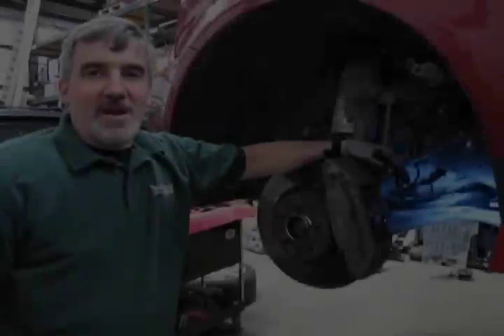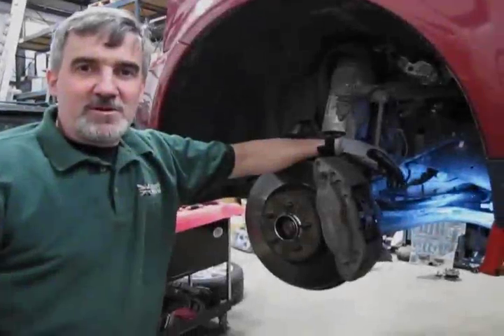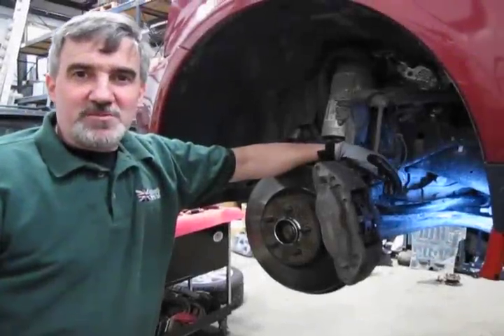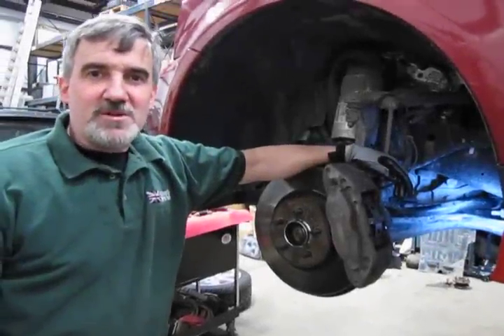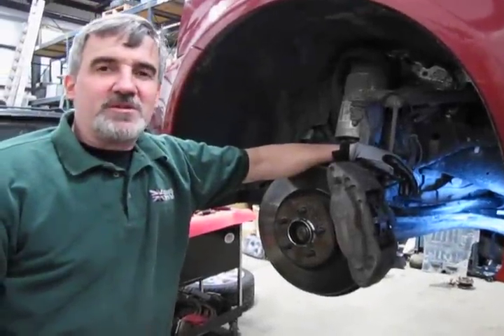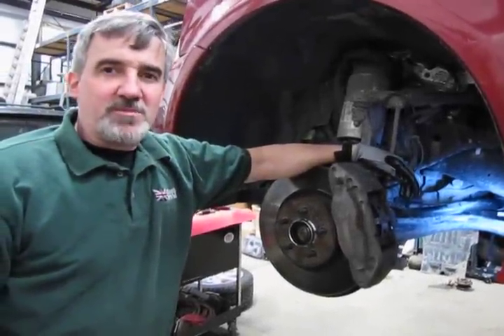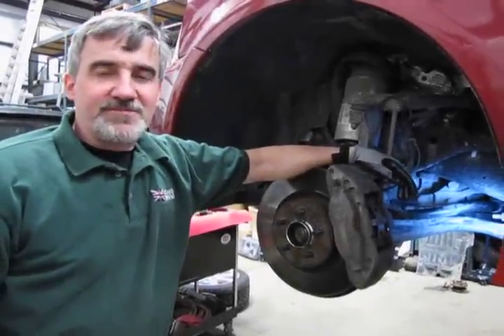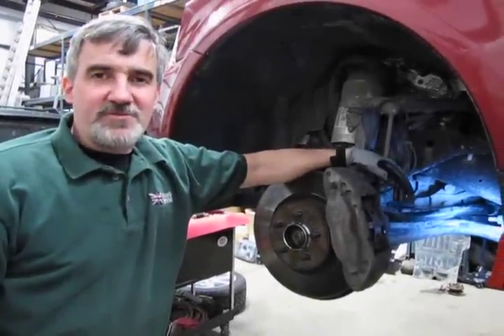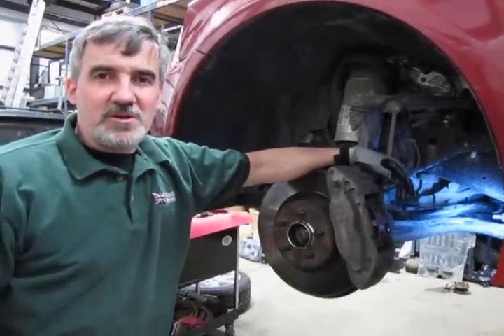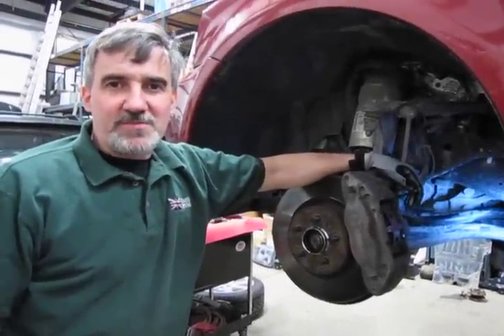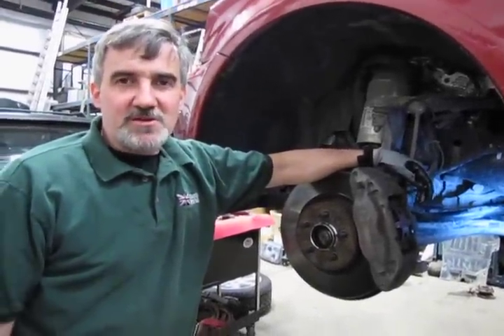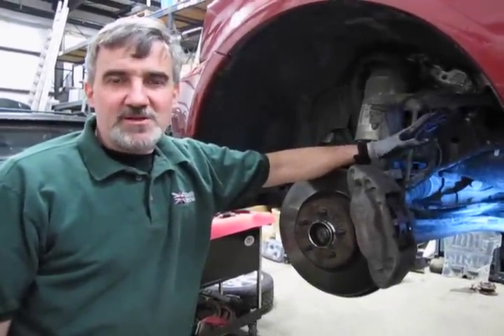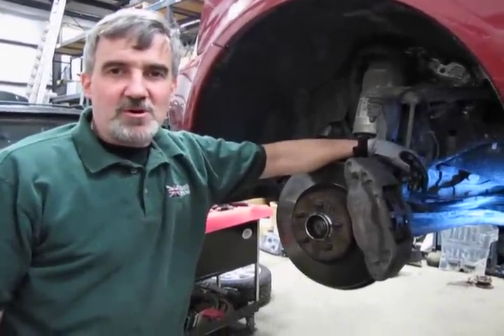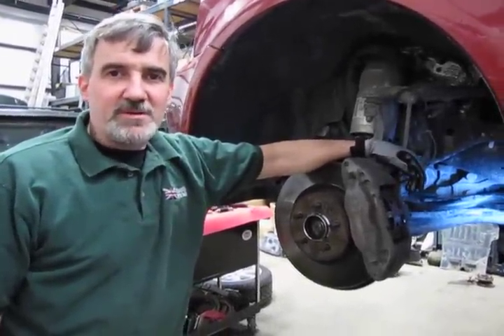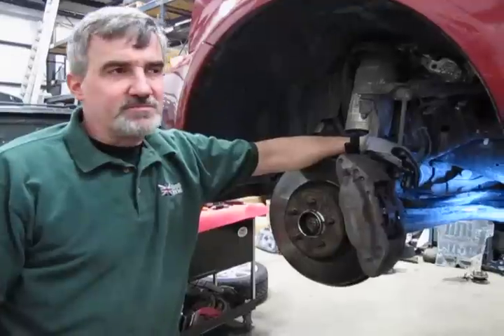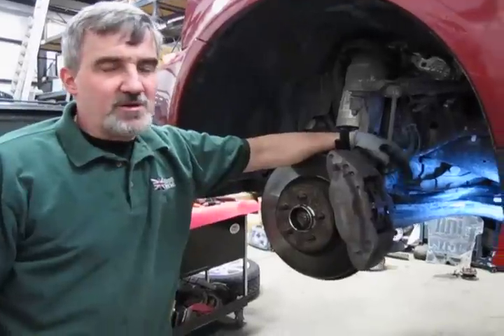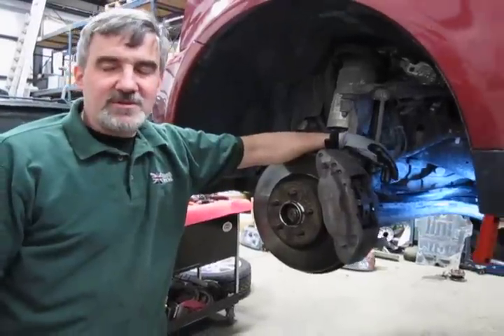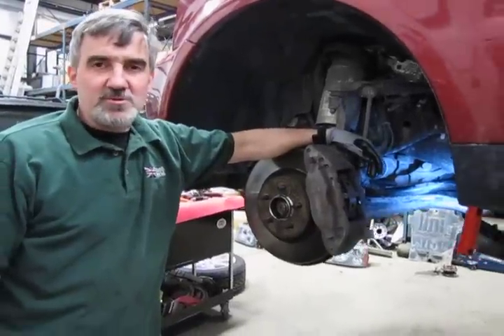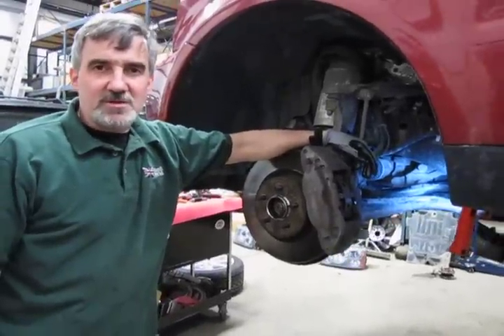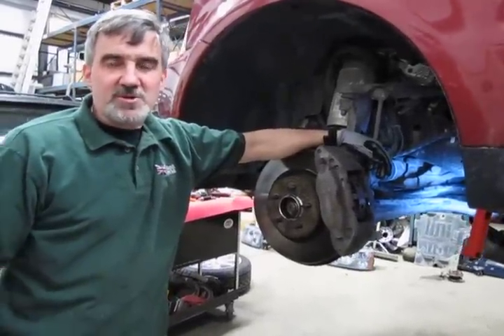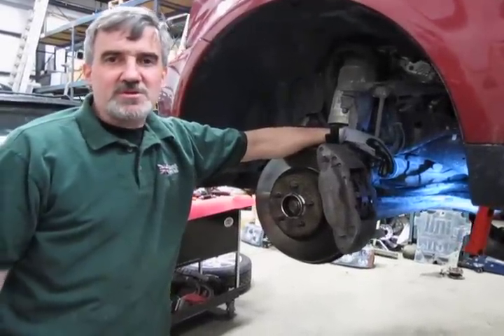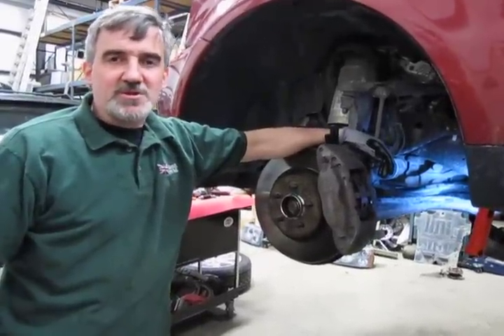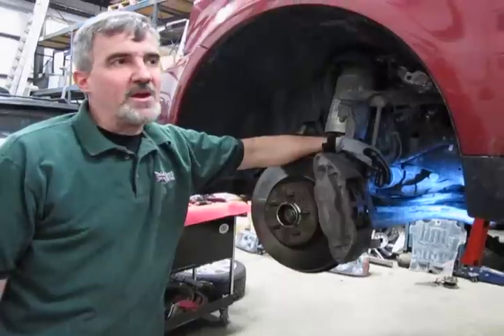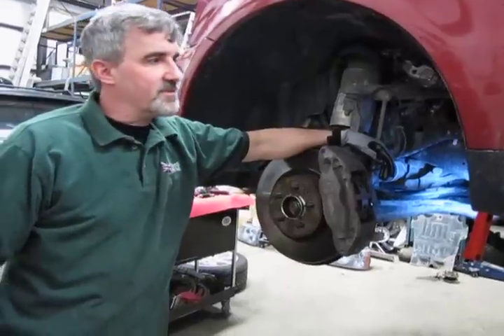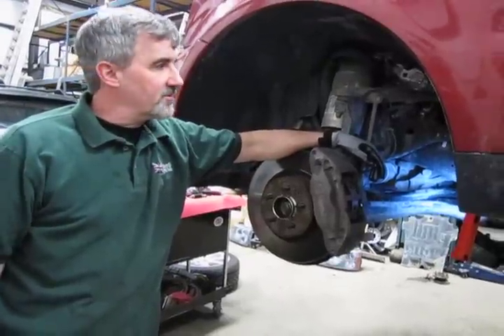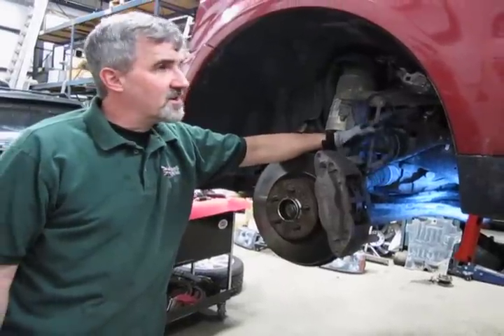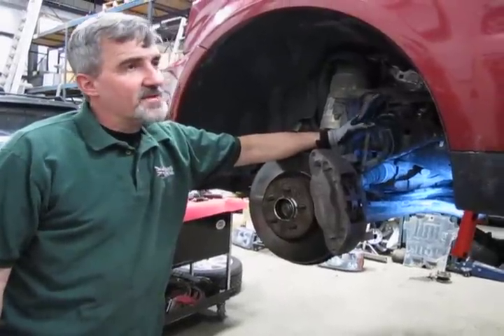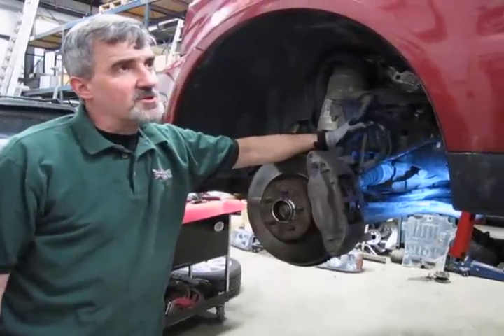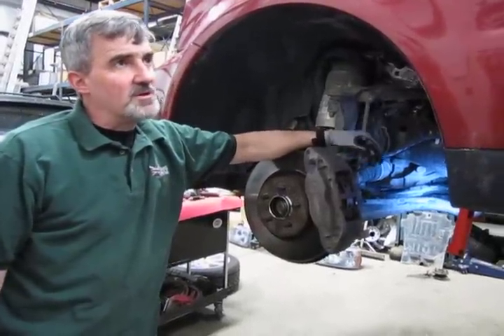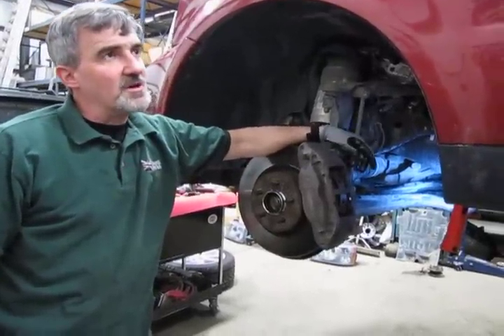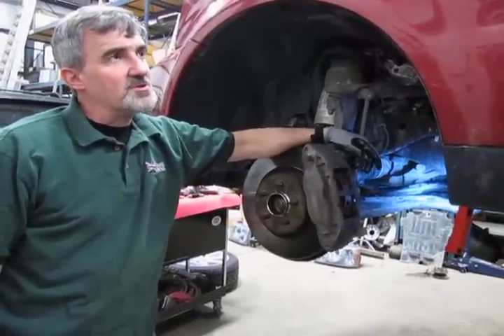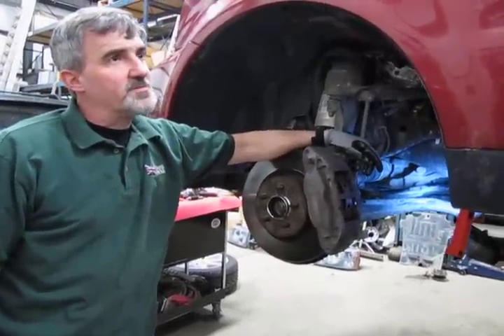Hi, I'm Doug, your tech support representative here at Atlantic British. In this video, we're going to touch base on something that seems to show up quite often on the 06 and later Sports, 06 to 09, some of the LR3s. This is a supercharged 07 Sport.